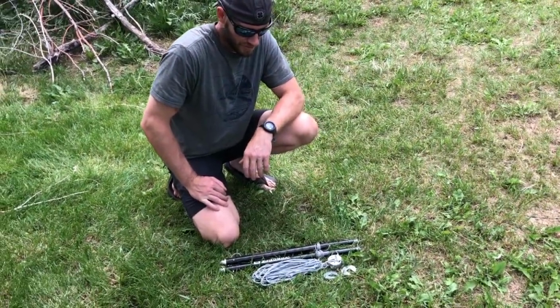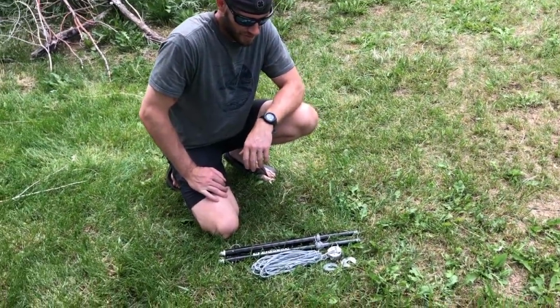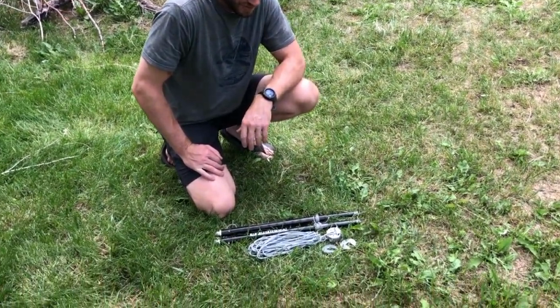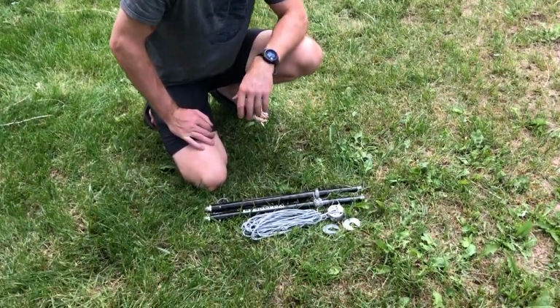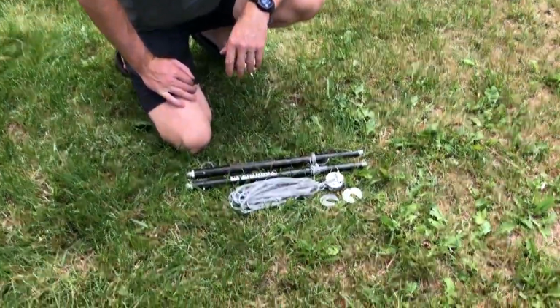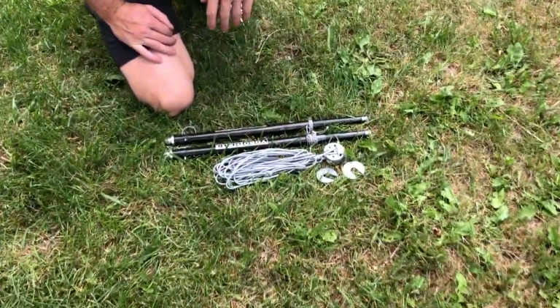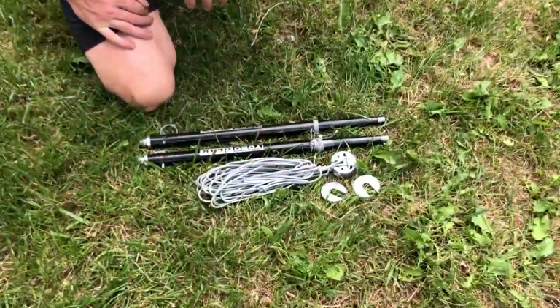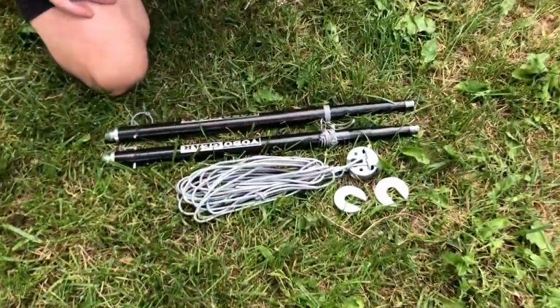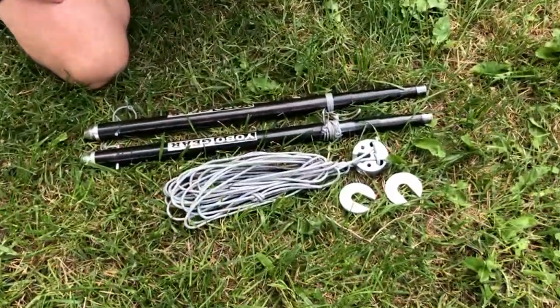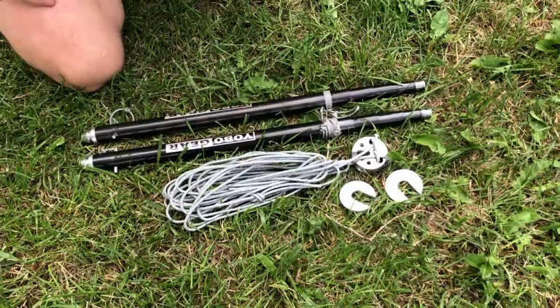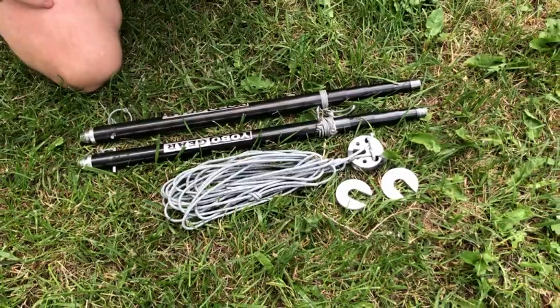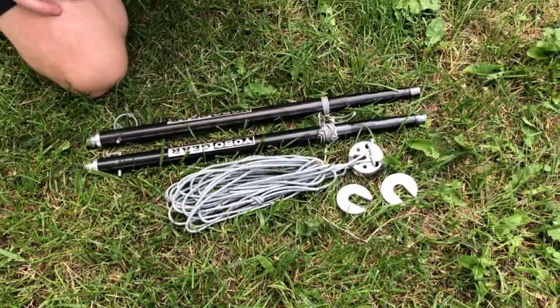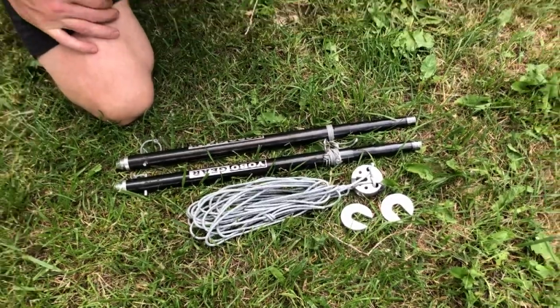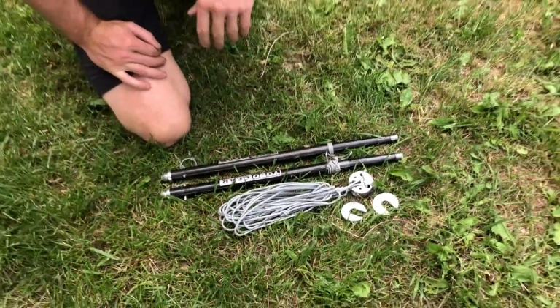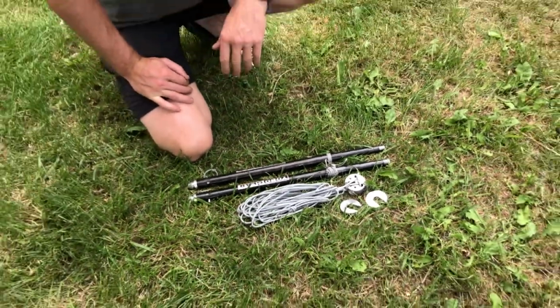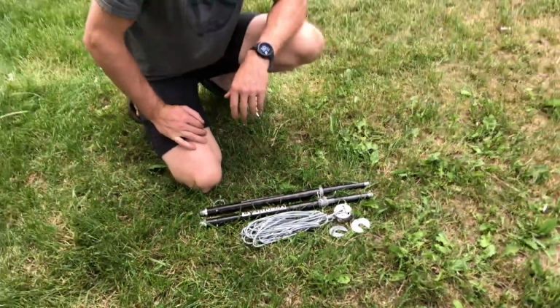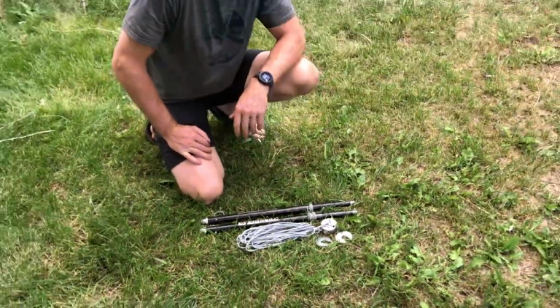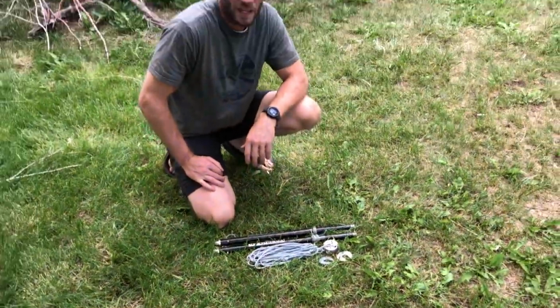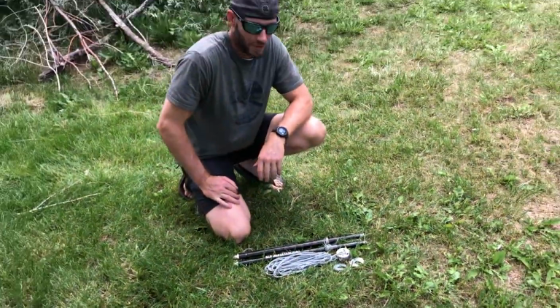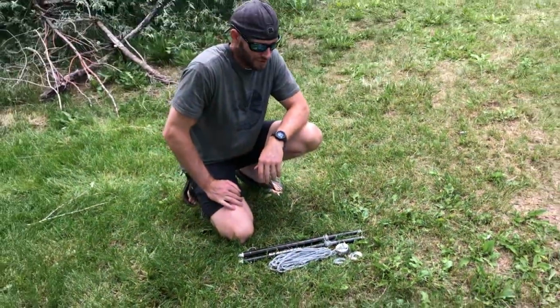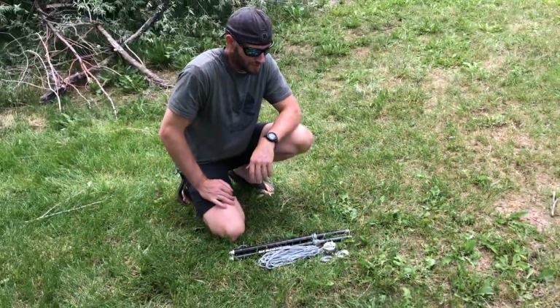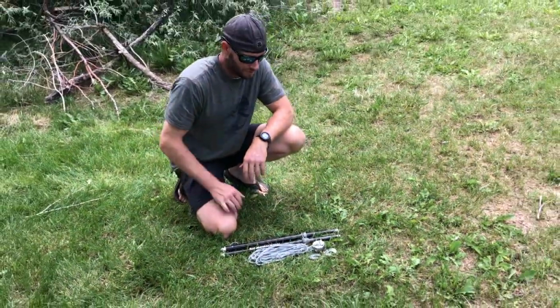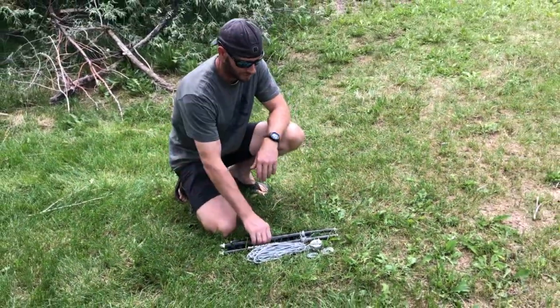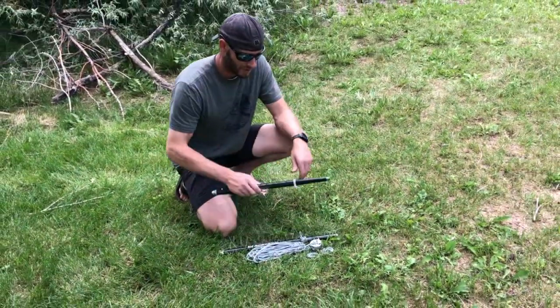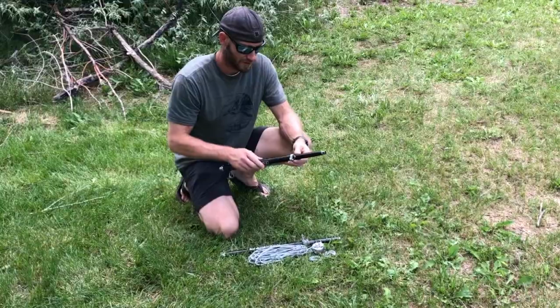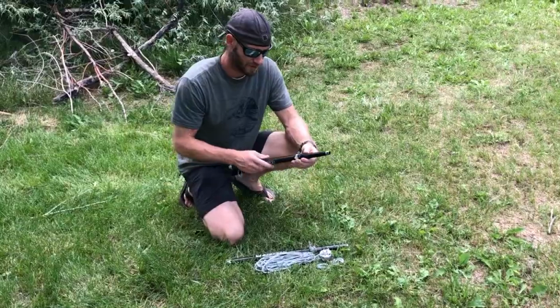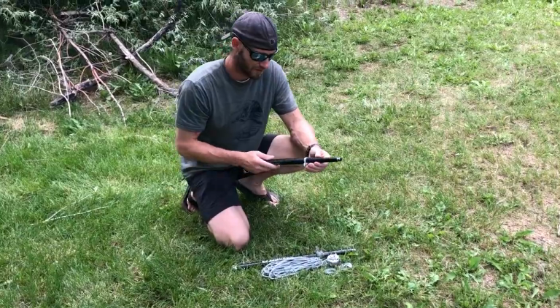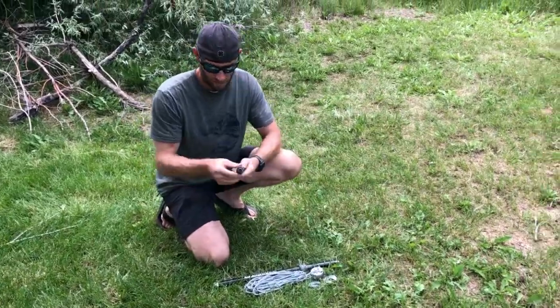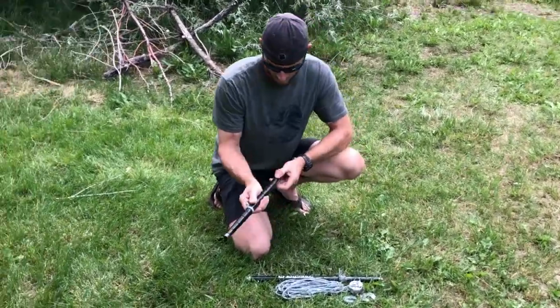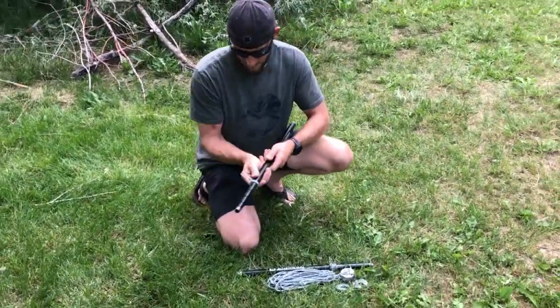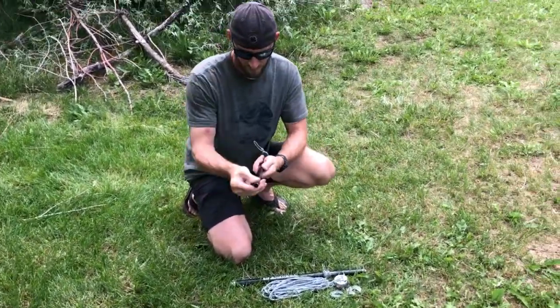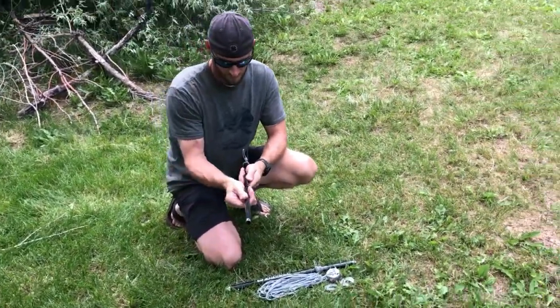This is what one side of your freedom stand looks like unassembled. You've got two poles, a freedom hub, and we included extra discs to slide on the feet.